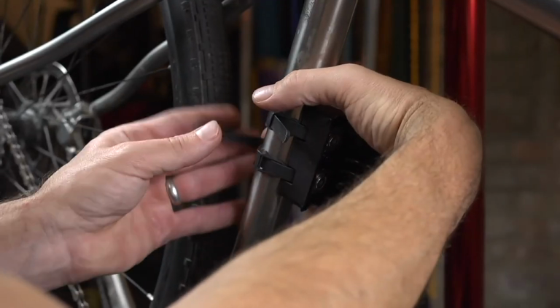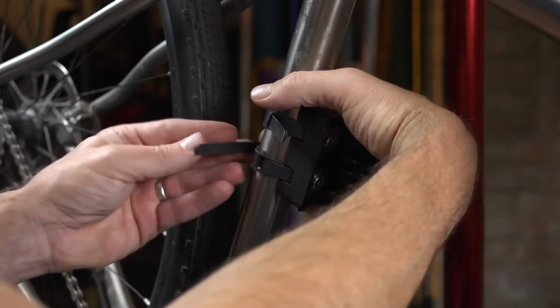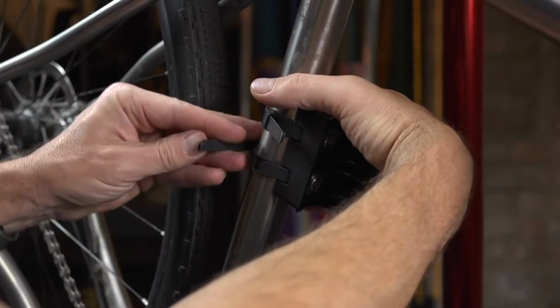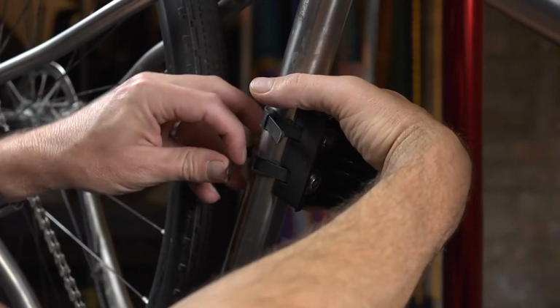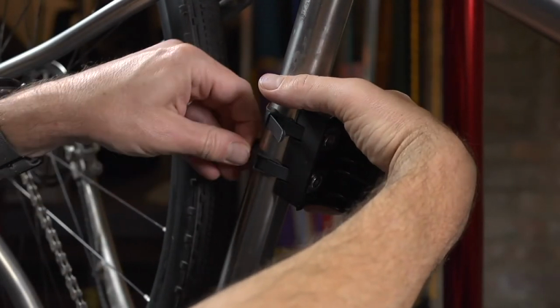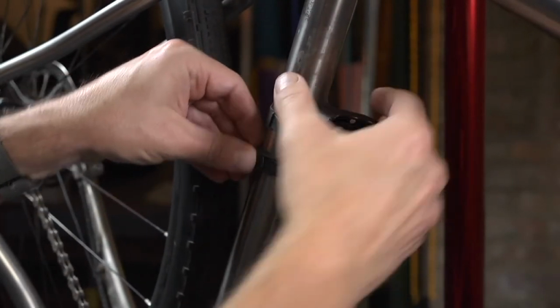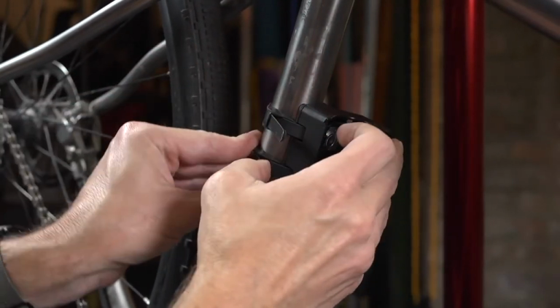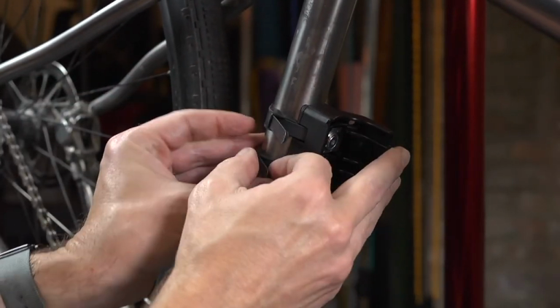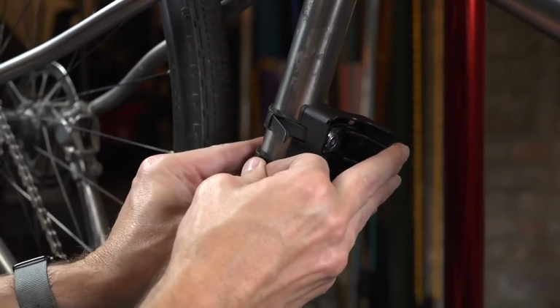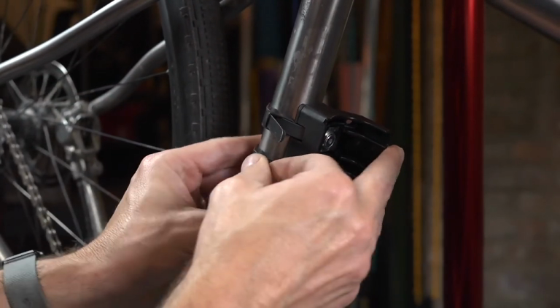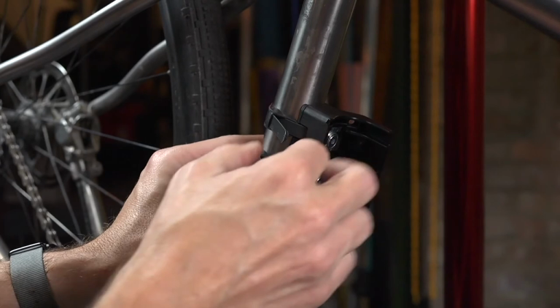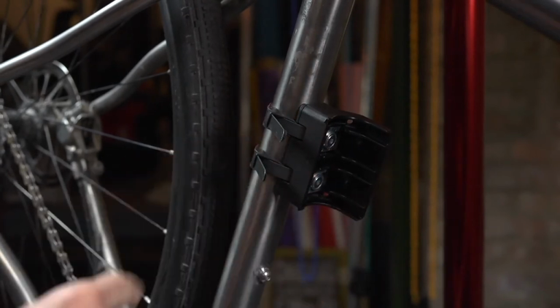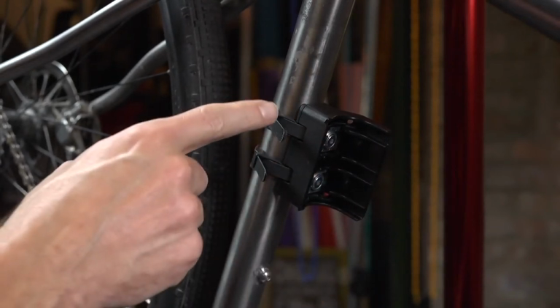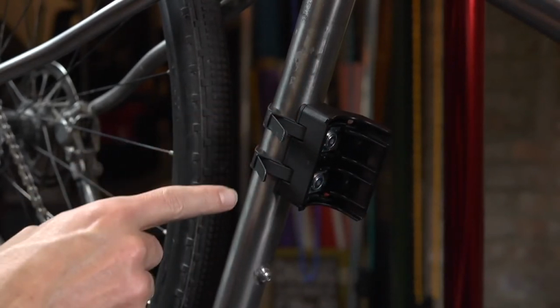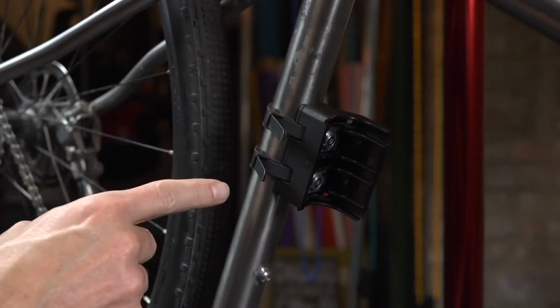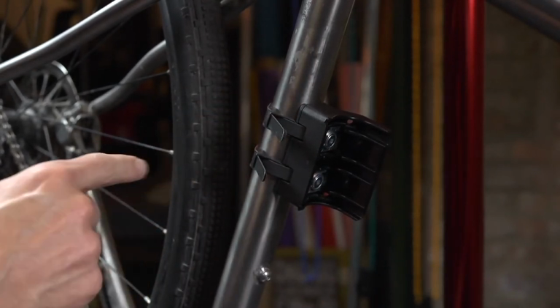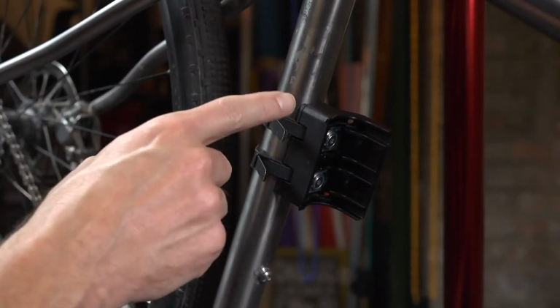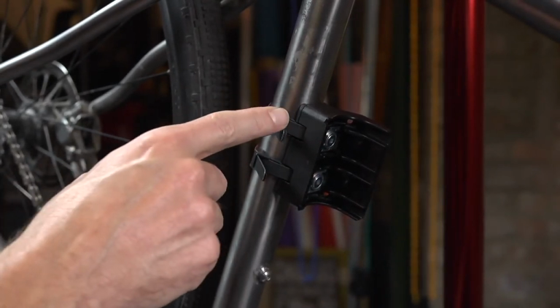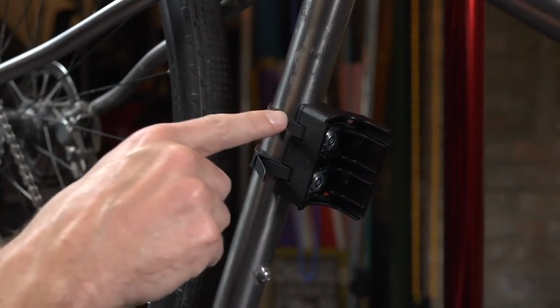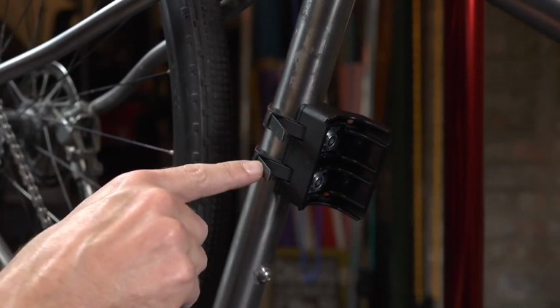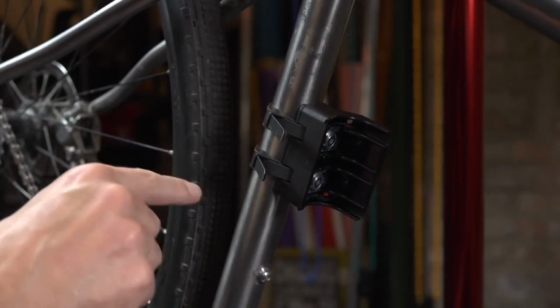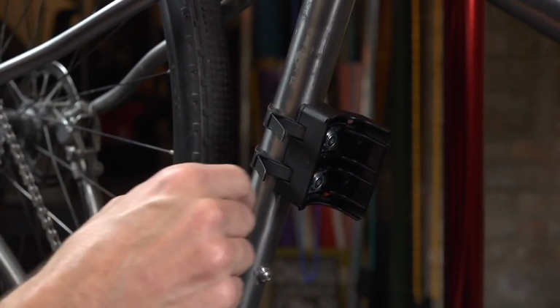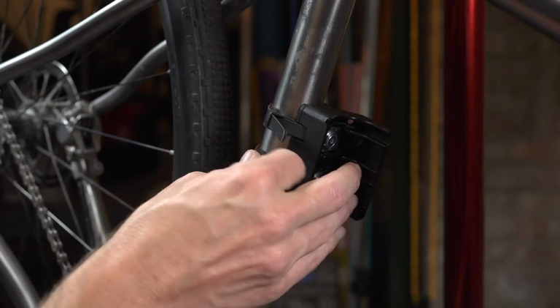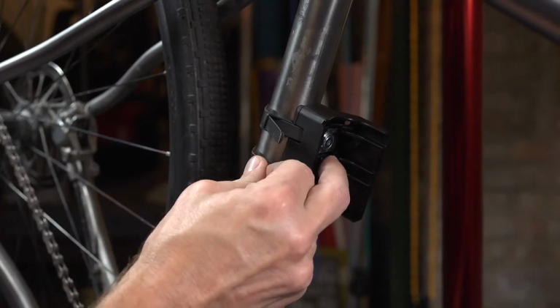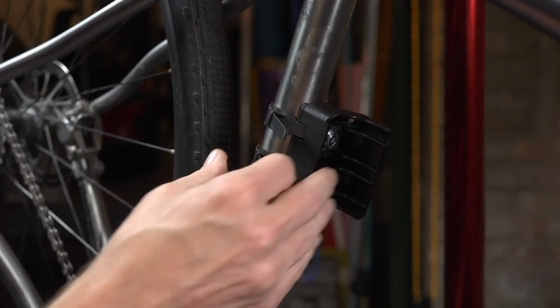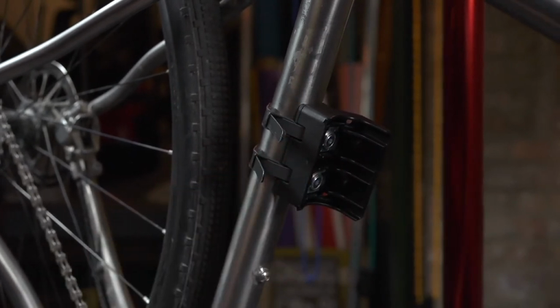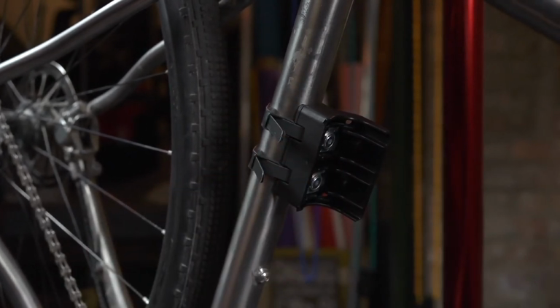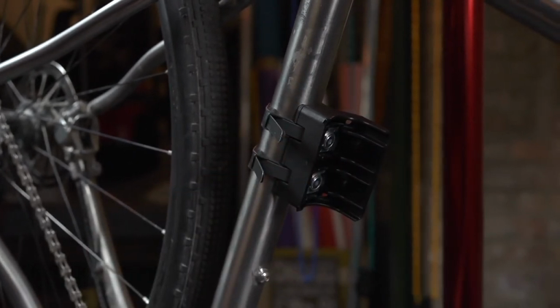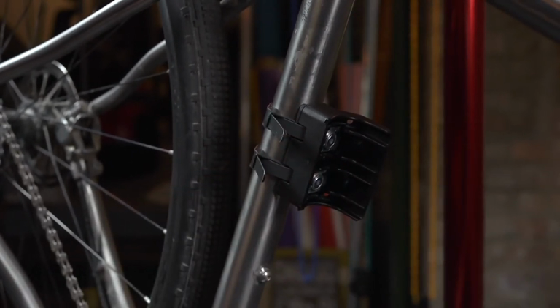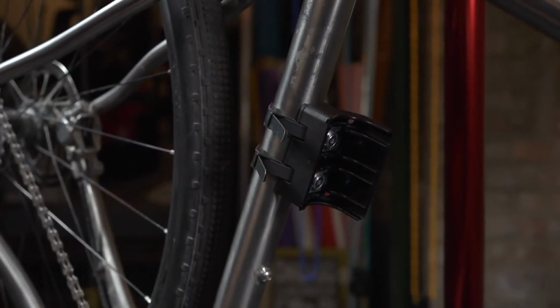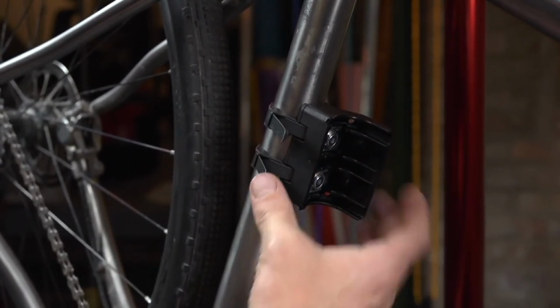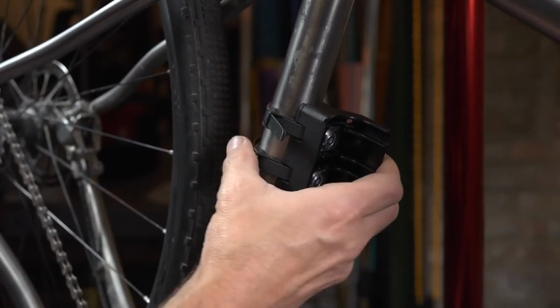After checking the bracket tightness, the strap is pulled around the bike frame and through the rubber guides. Depending on the size of the frame tube, there may be excess strap. This strap can be trimmed to the size needed.